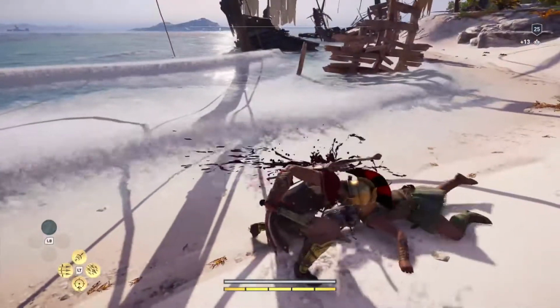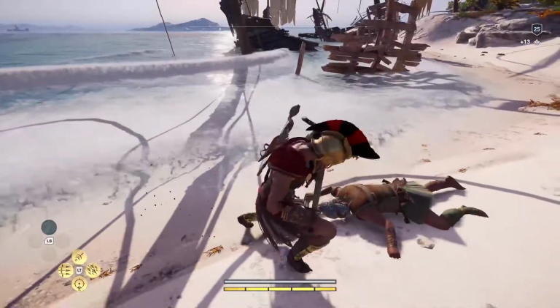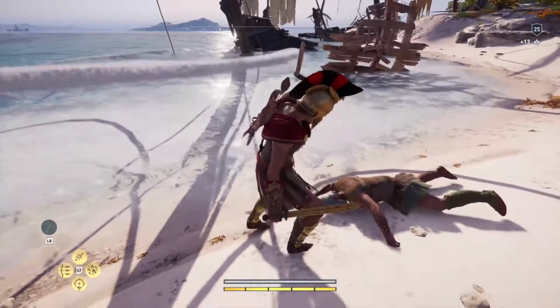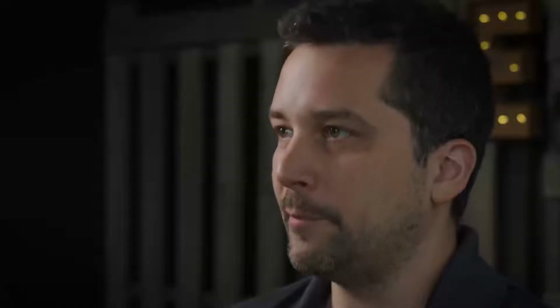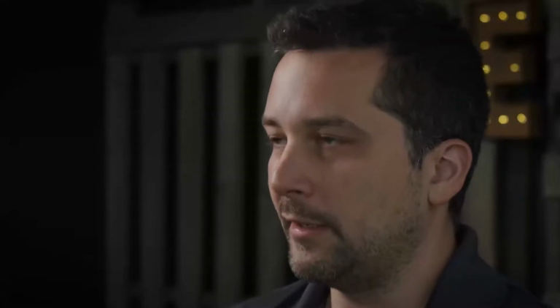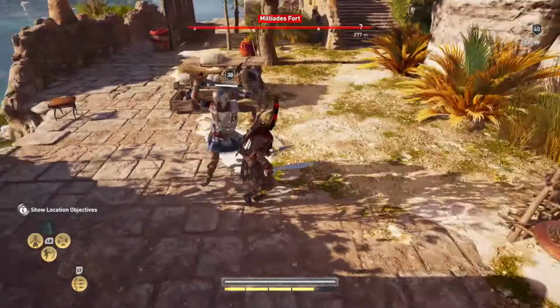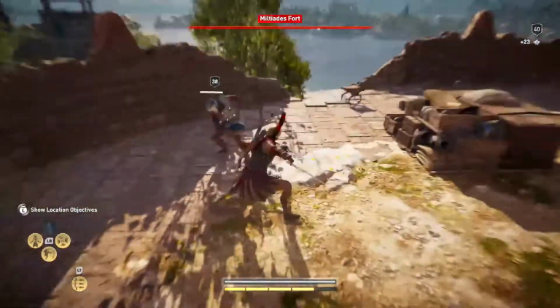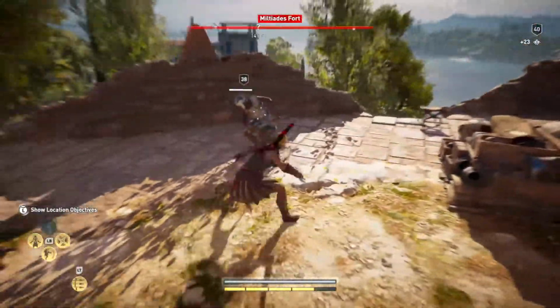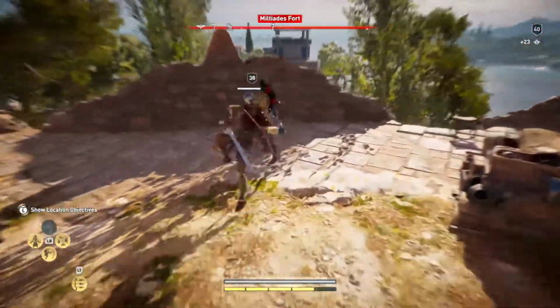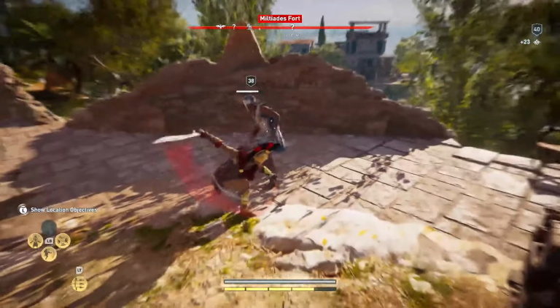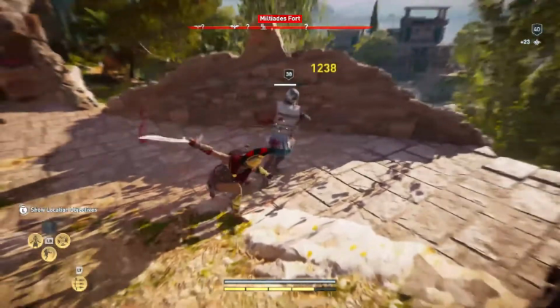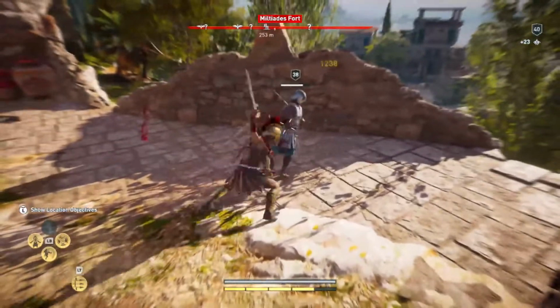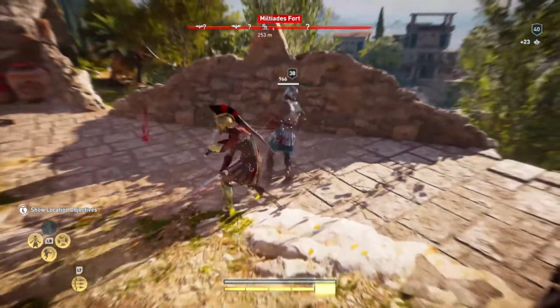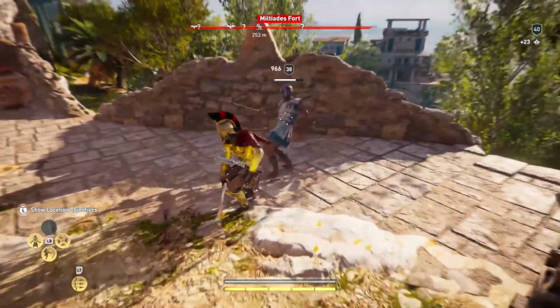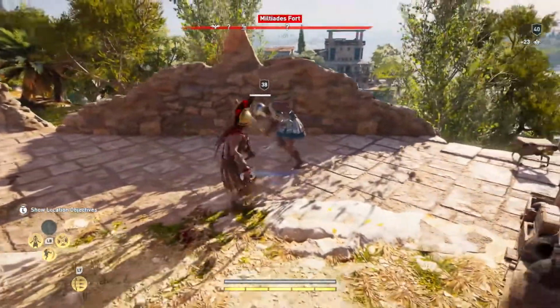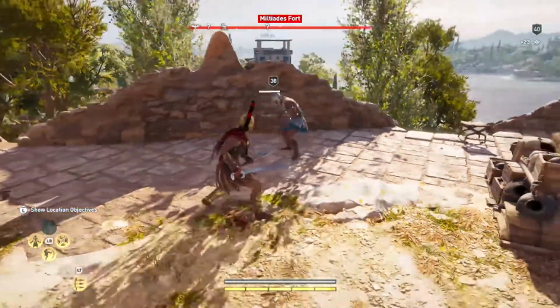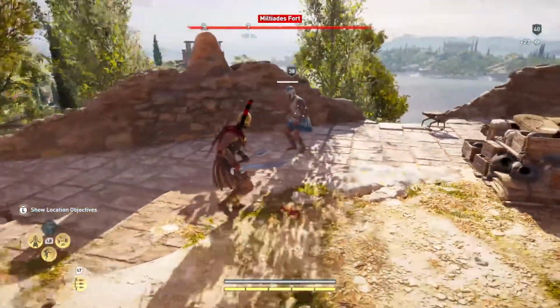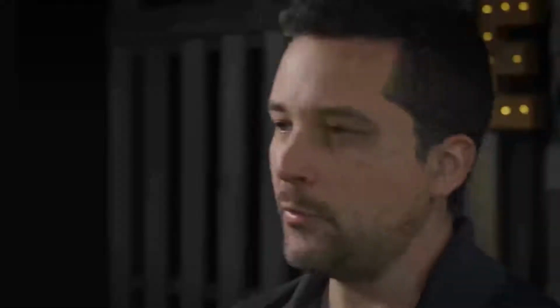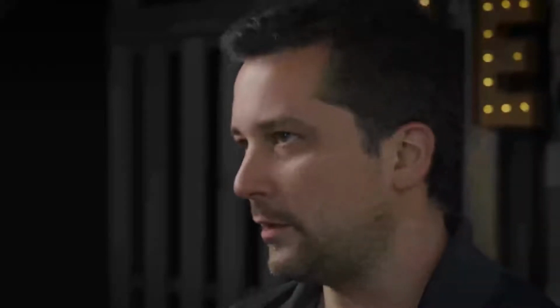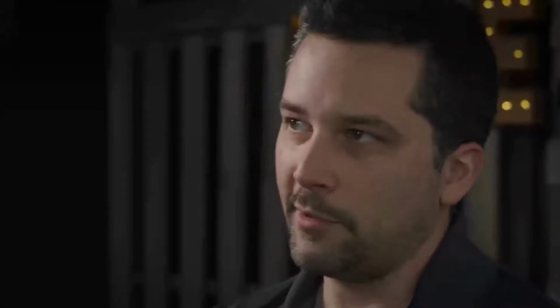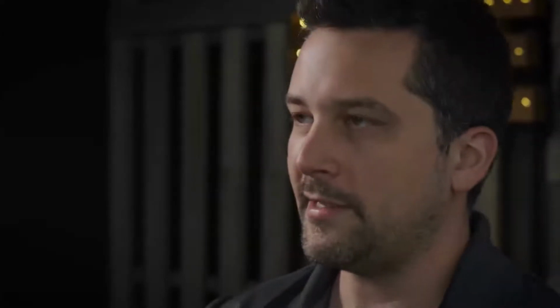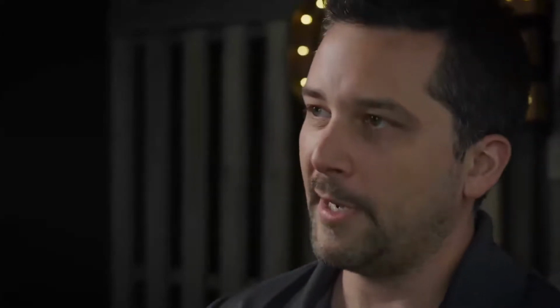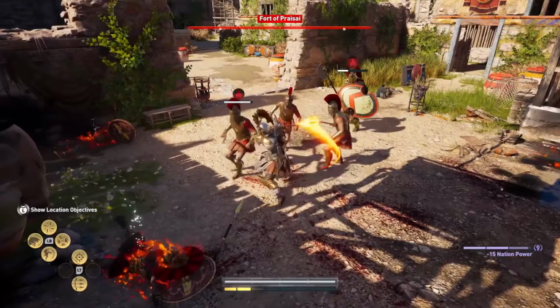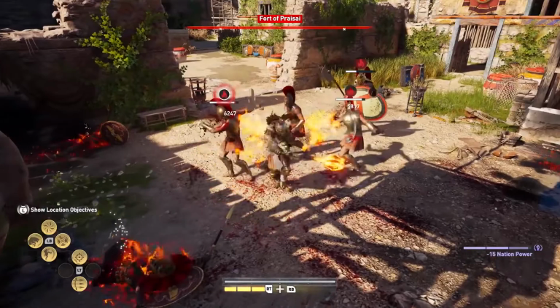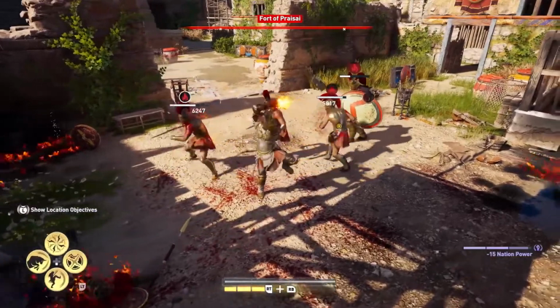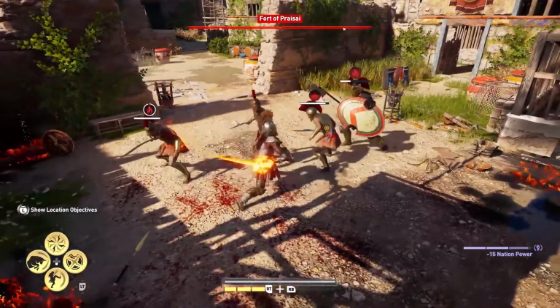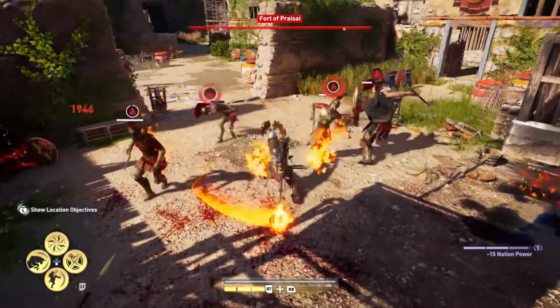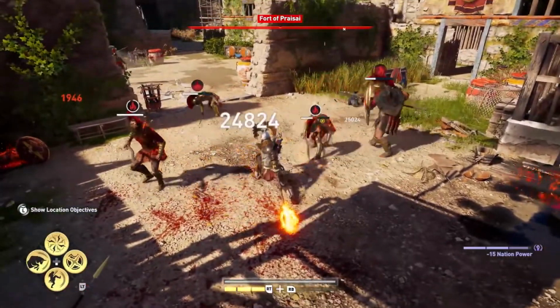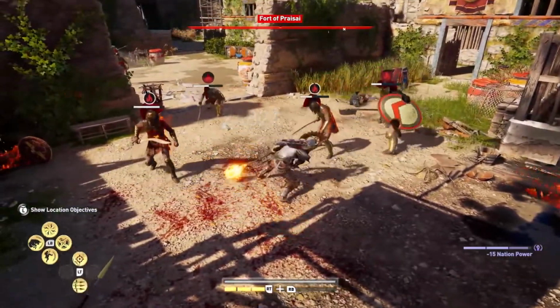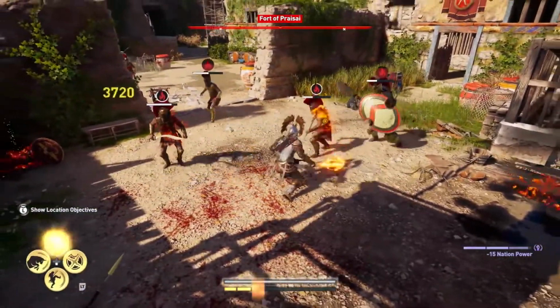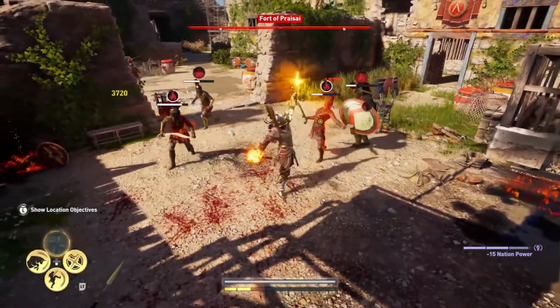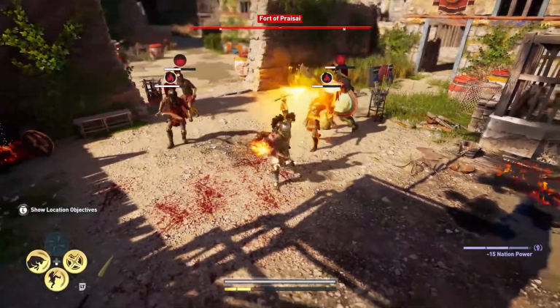You have to build up adrenaline energy for the spear to use and unleash these abilities. So you use your base combat to build up the adrenaline, and then you unleash the spear abilities.